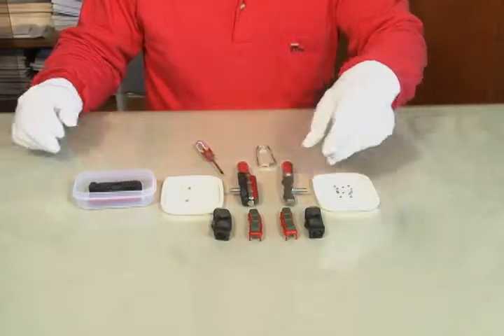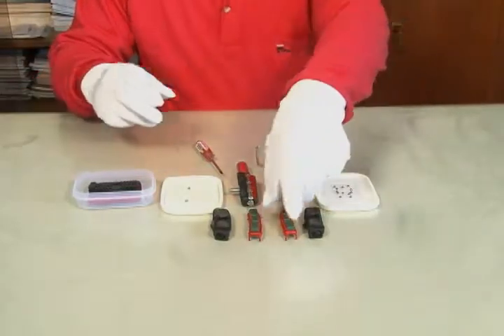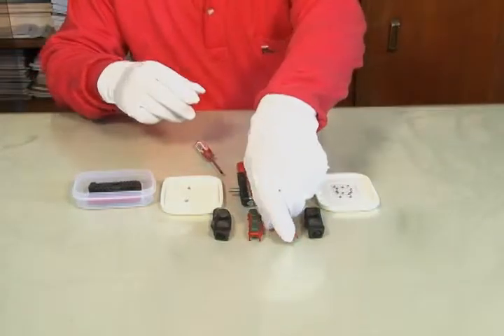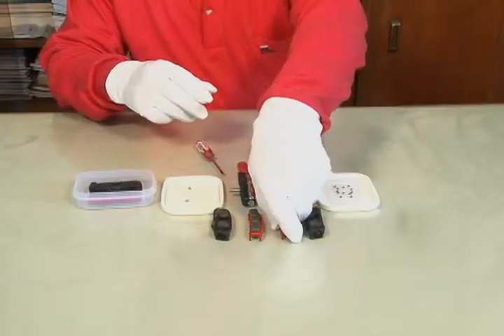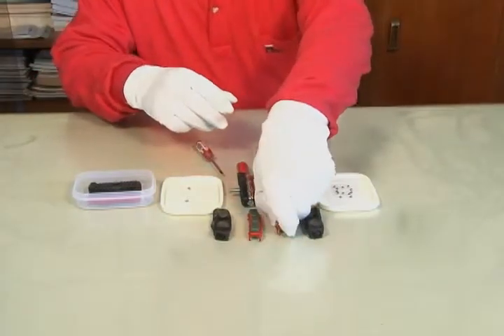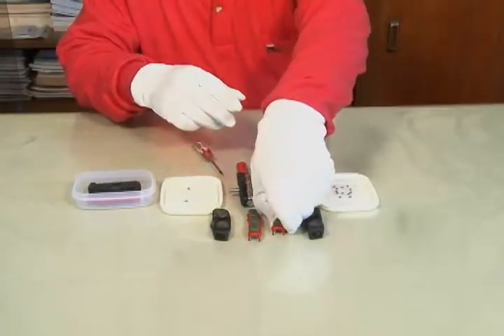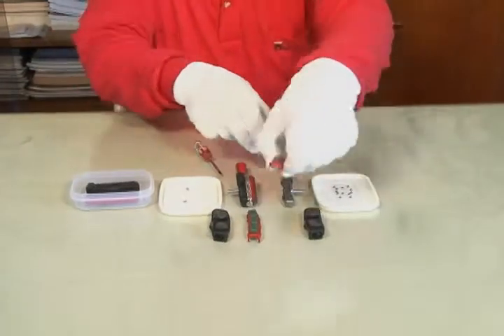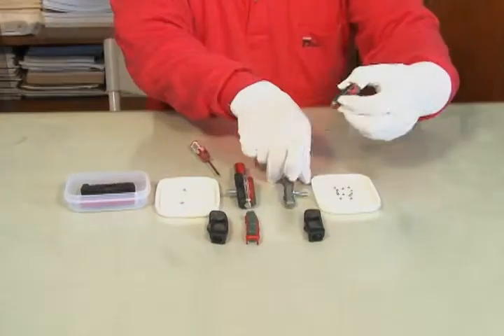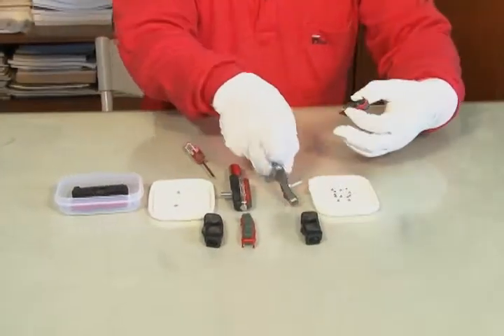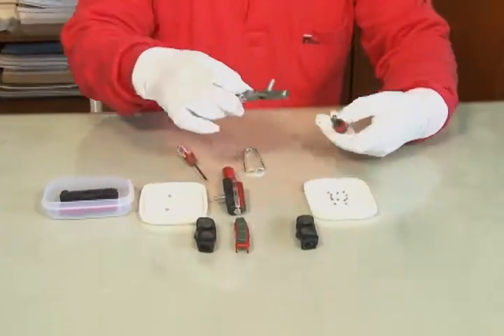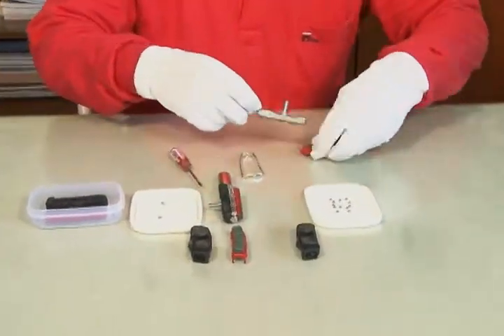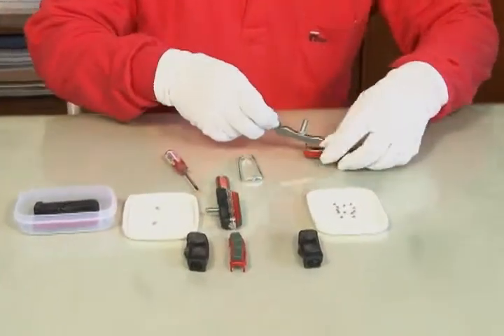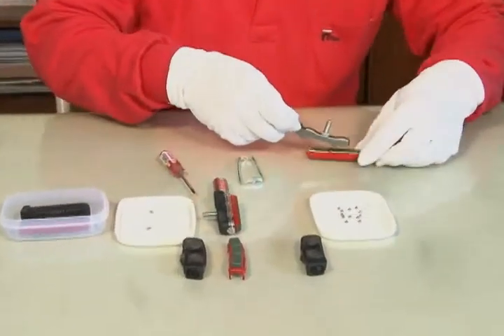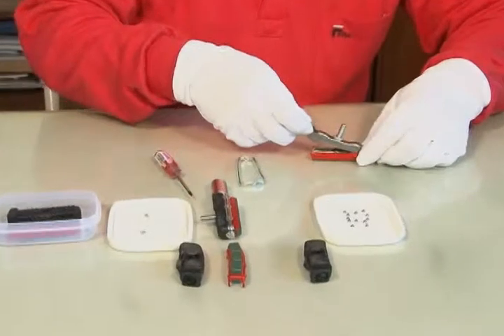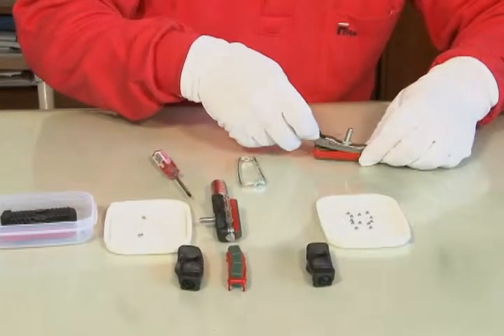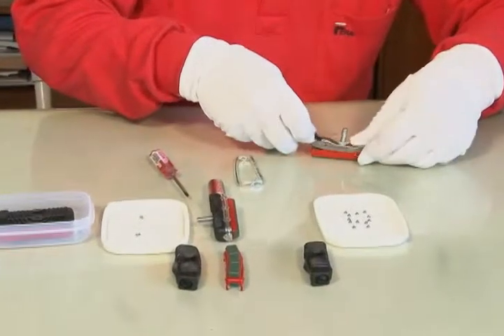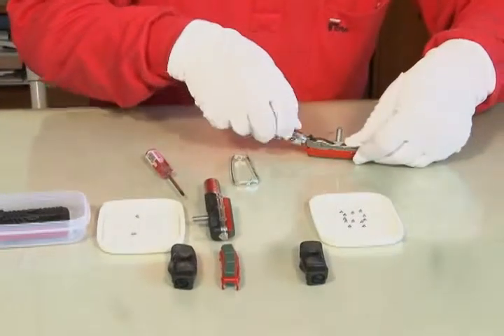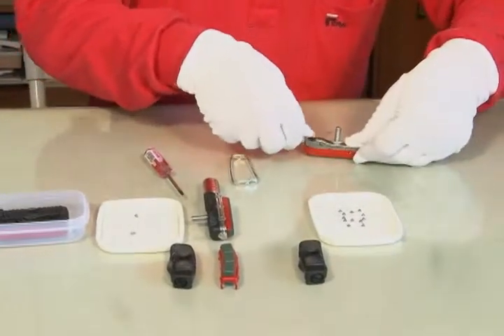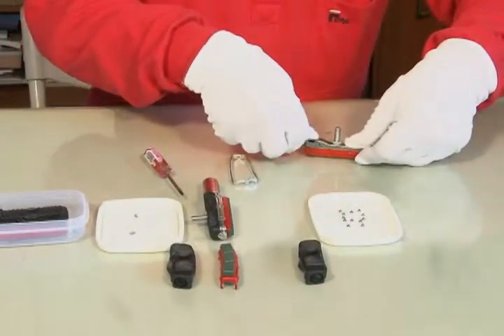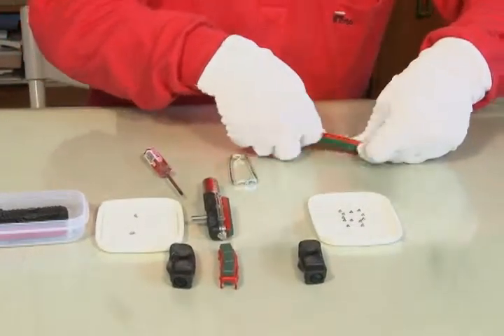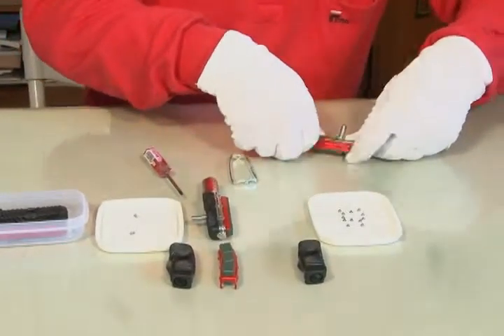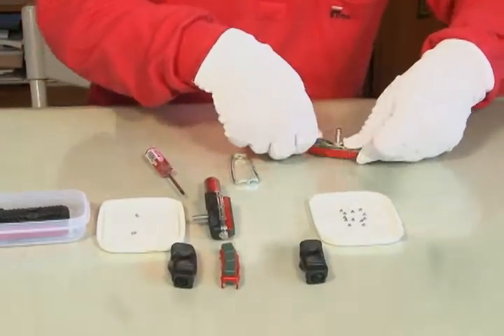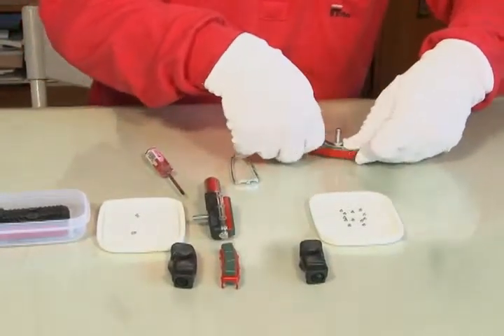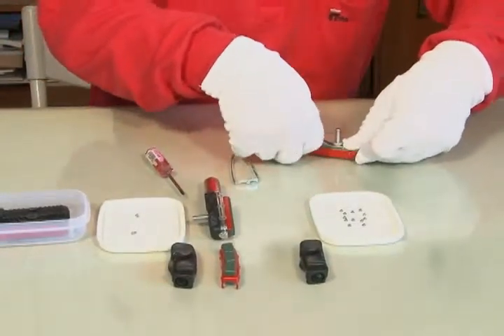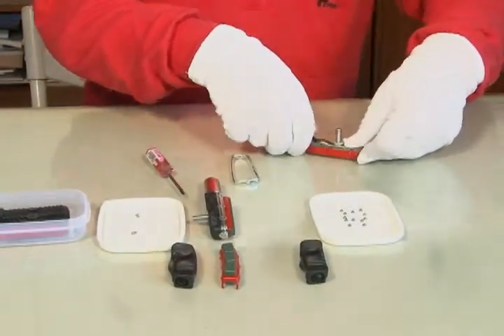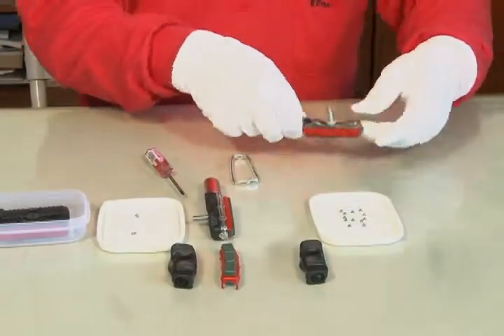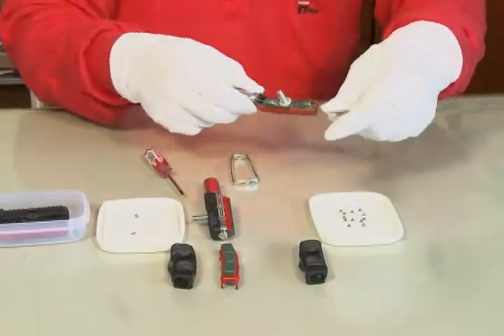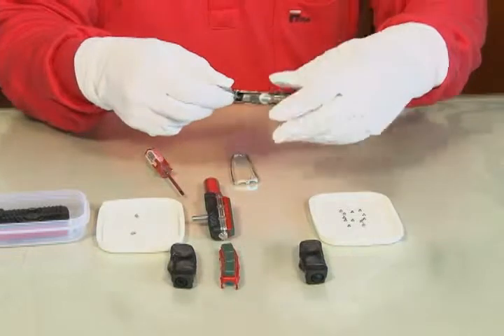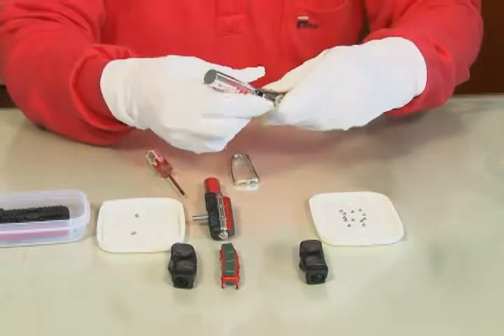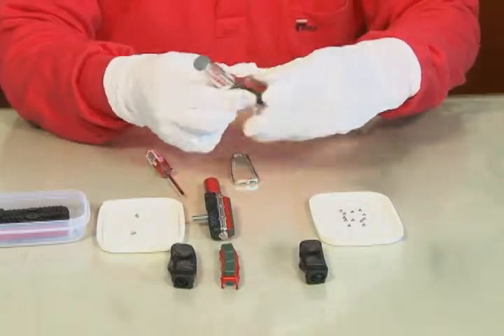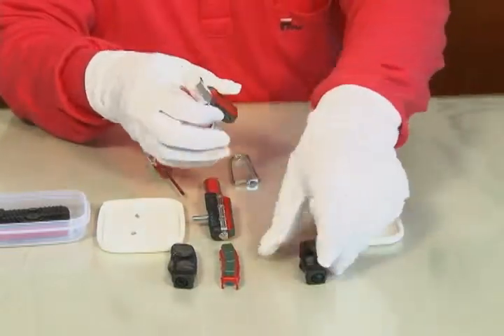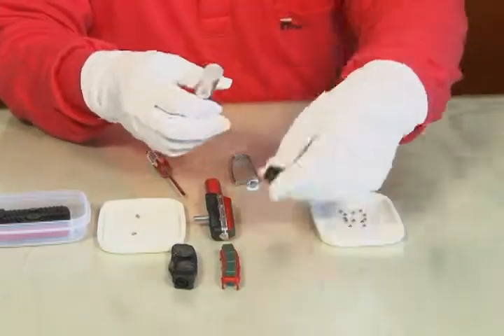And now we are going to assemble the repair kit. Position the new brake pad against the system body by clipping the side into the groove of the cylinder and also by matching the holes.